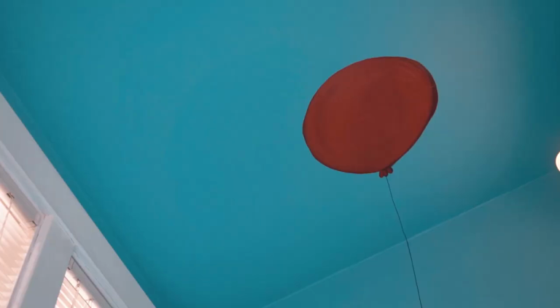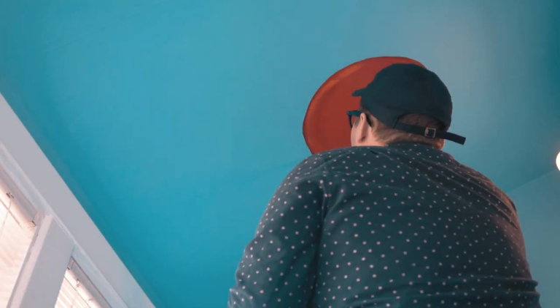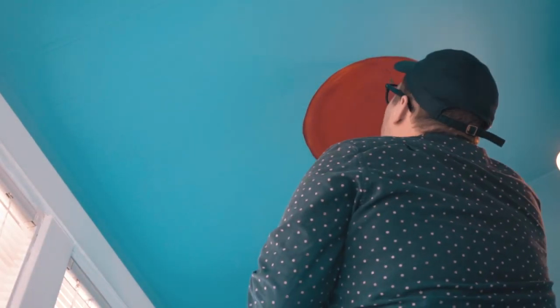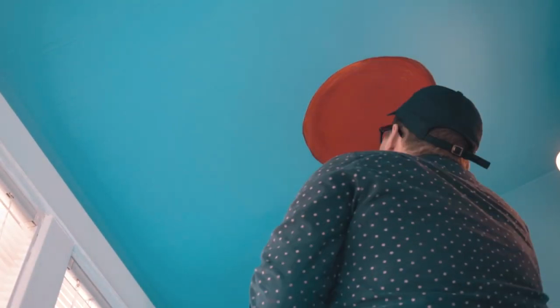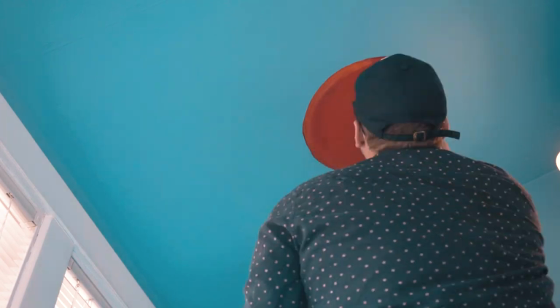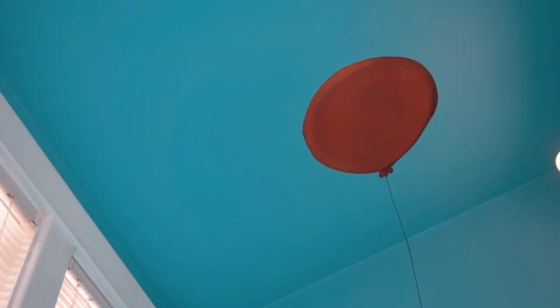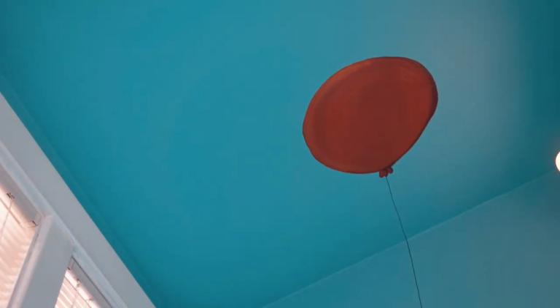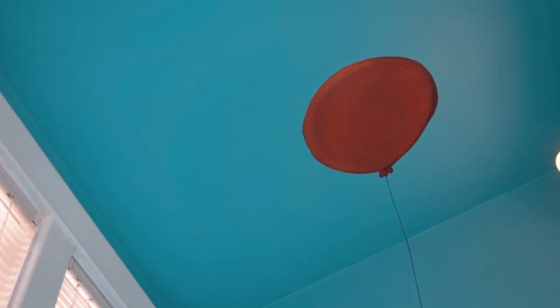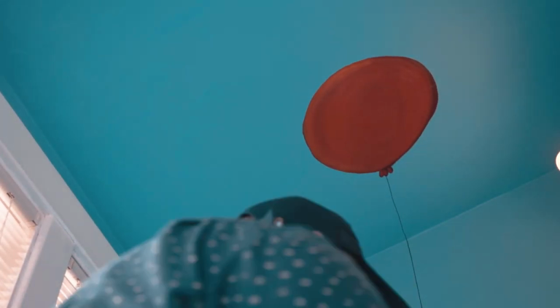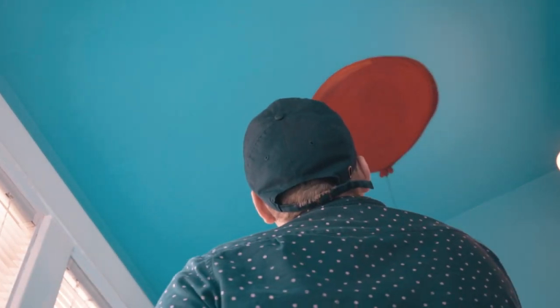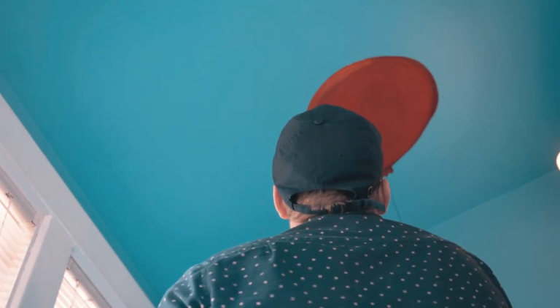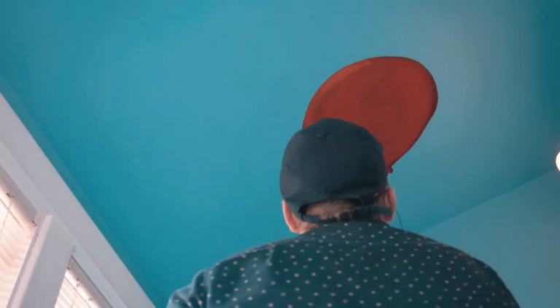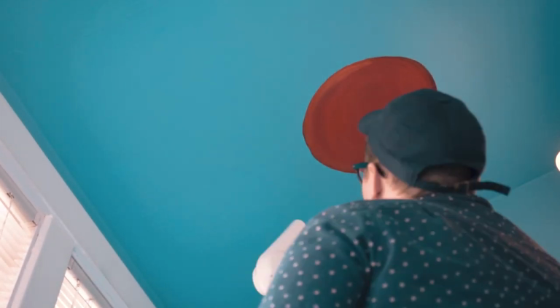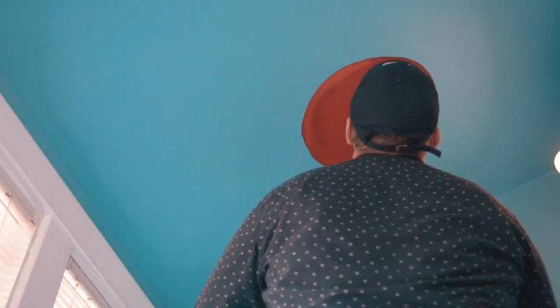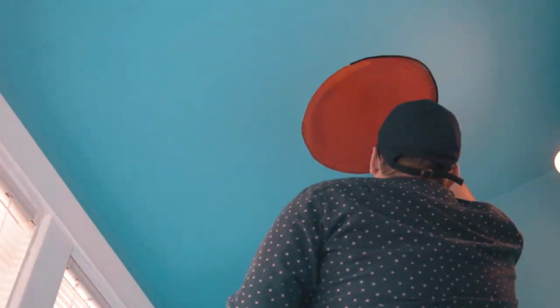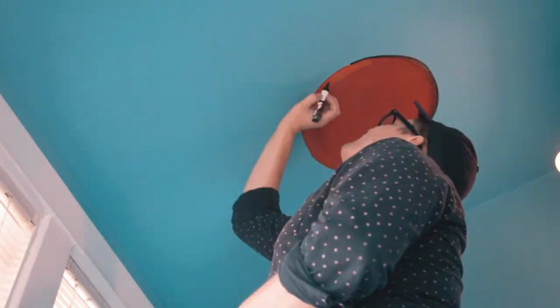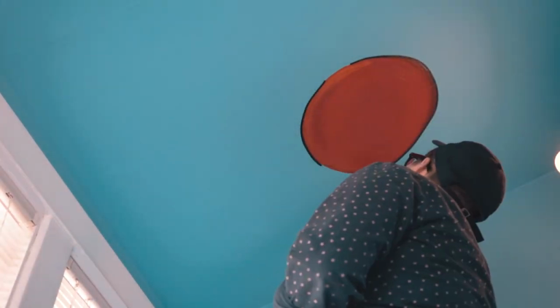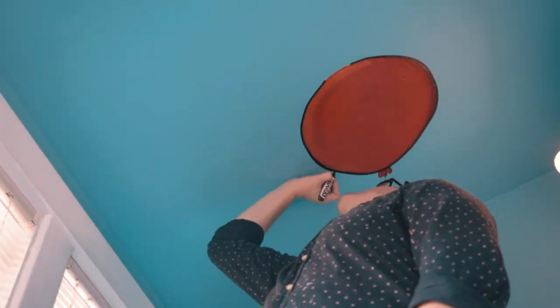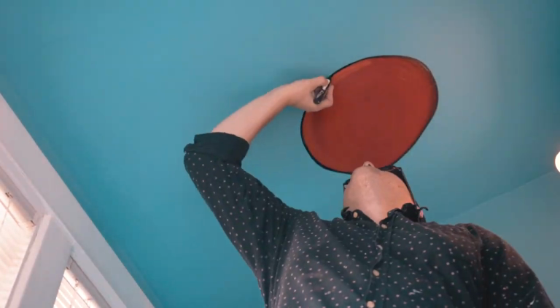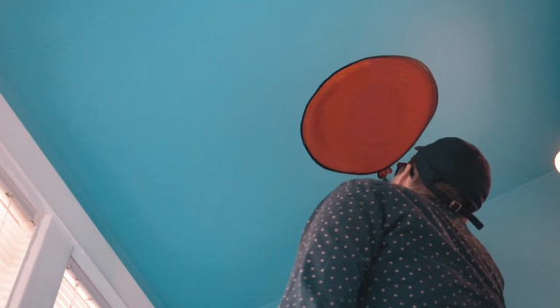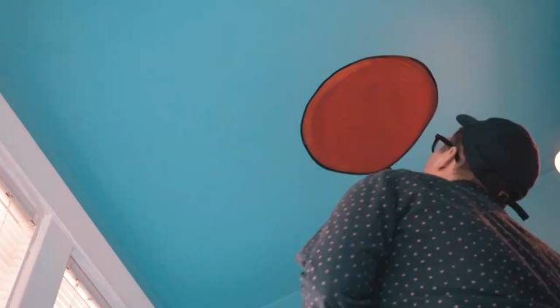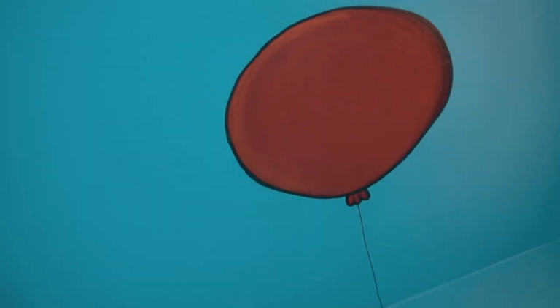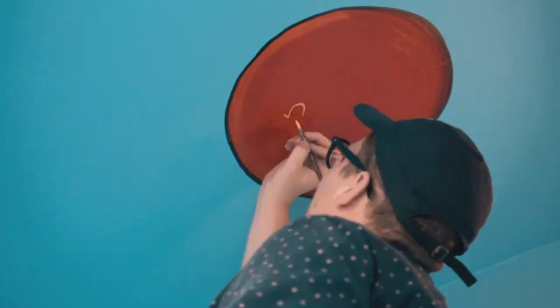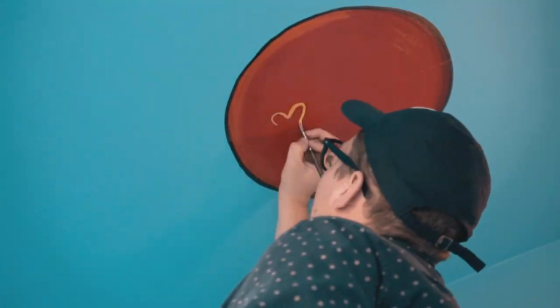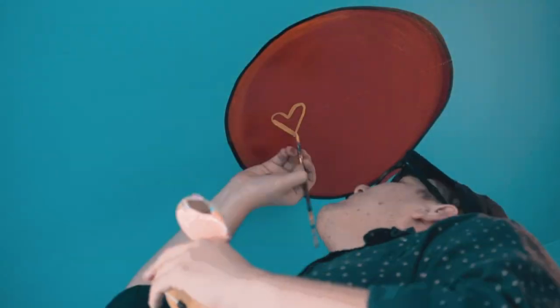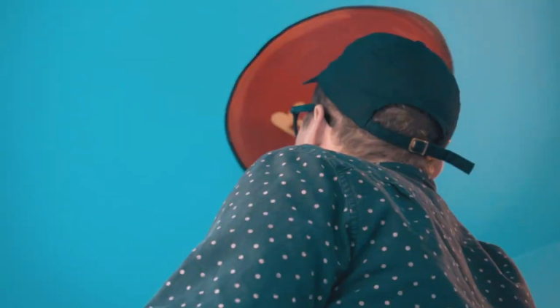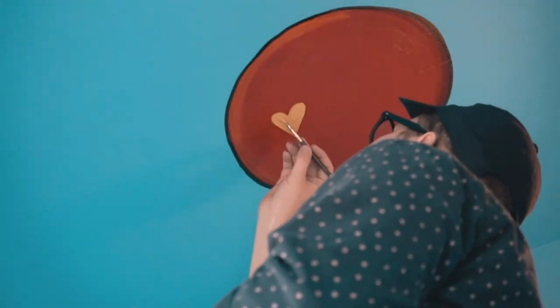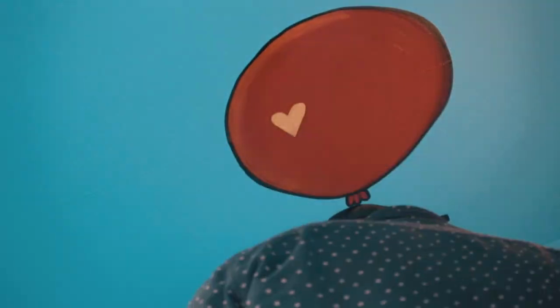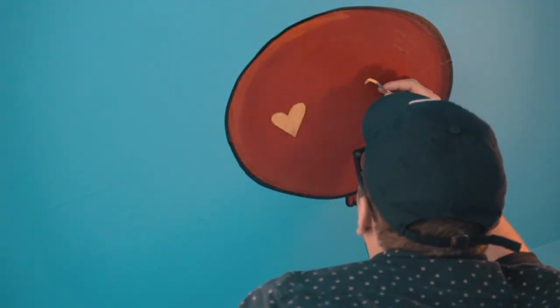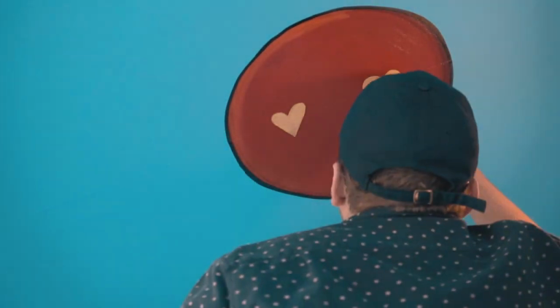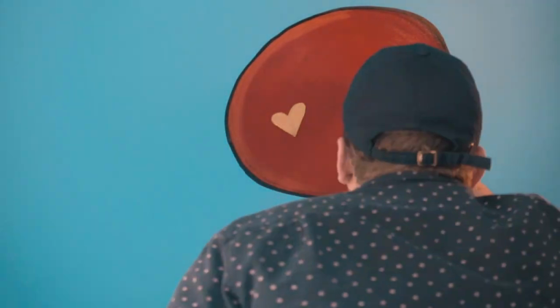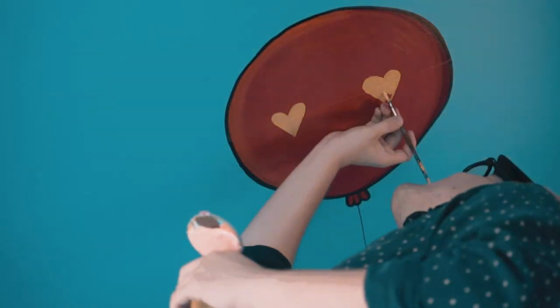Then you want to shade it a little bit. If you can't shade, who cares? Just don't do it. It doesn't matter. Then you want to add some black outlines around the balloon so no one can tell that you suck at painting a straight line.